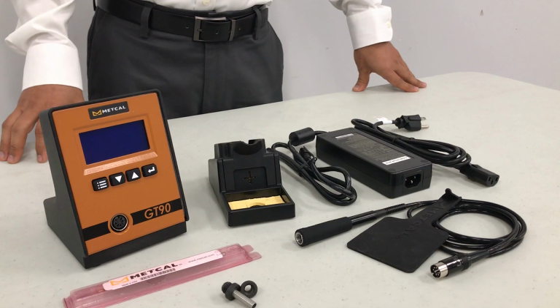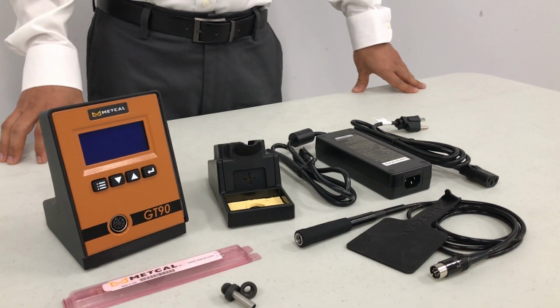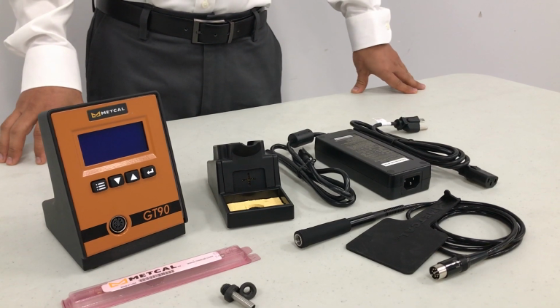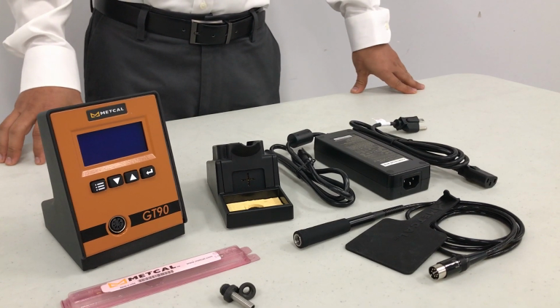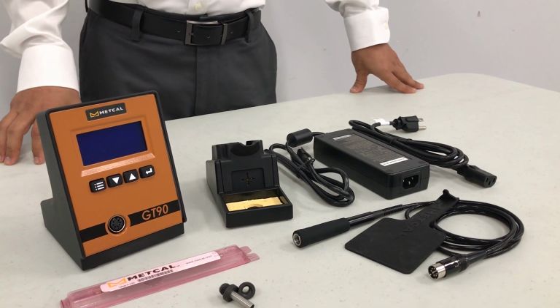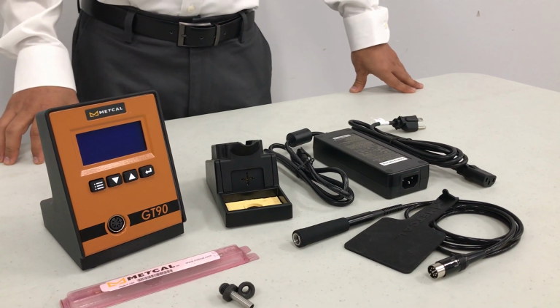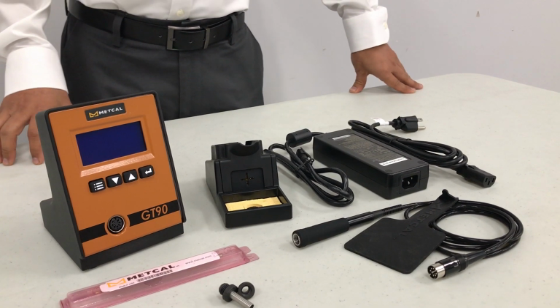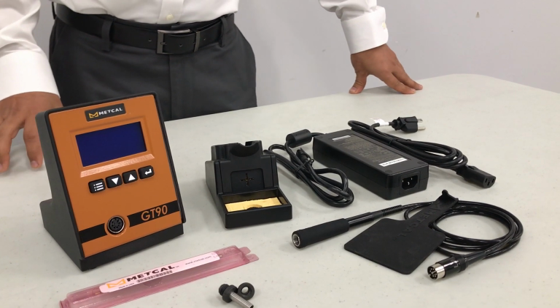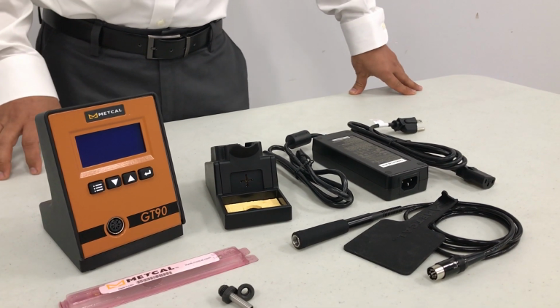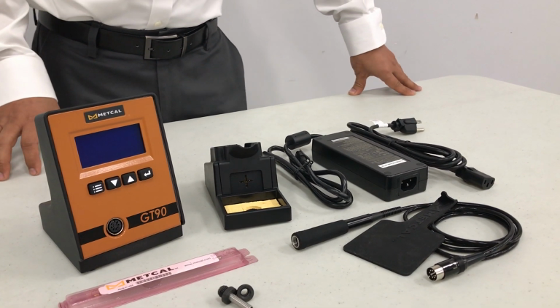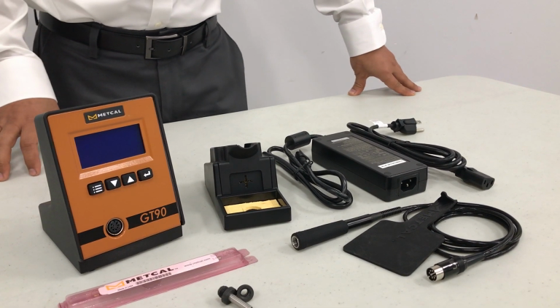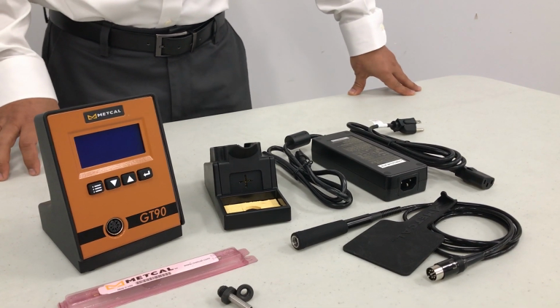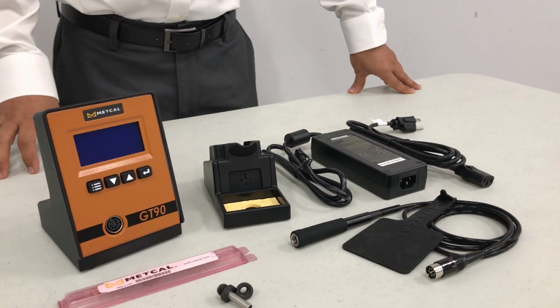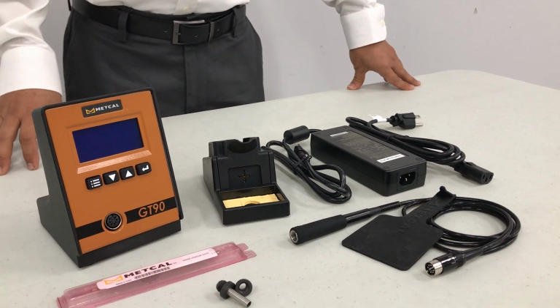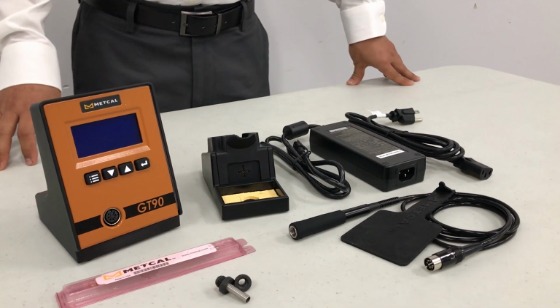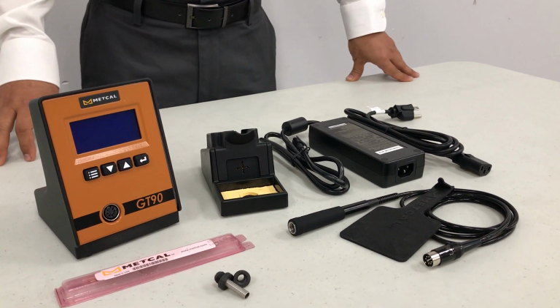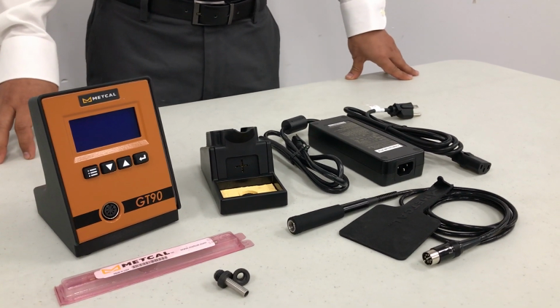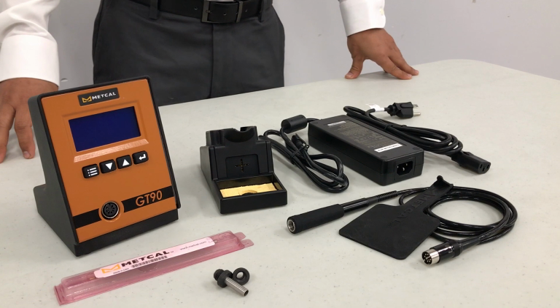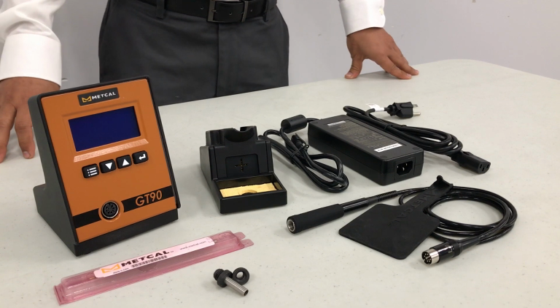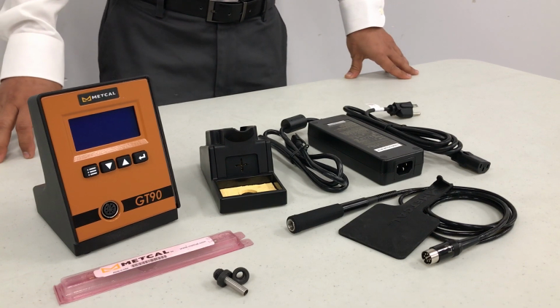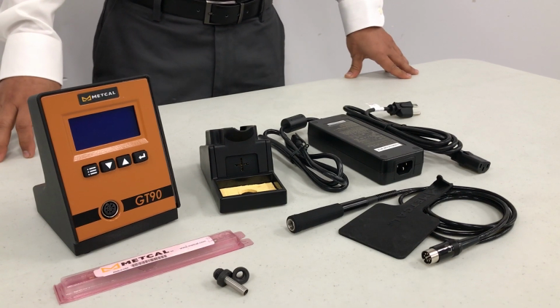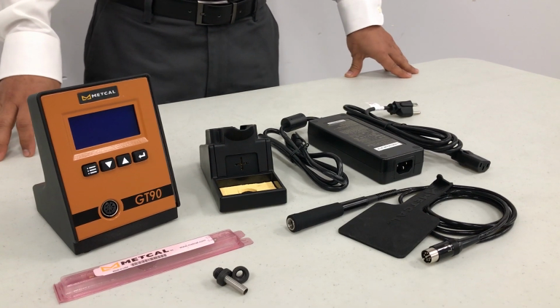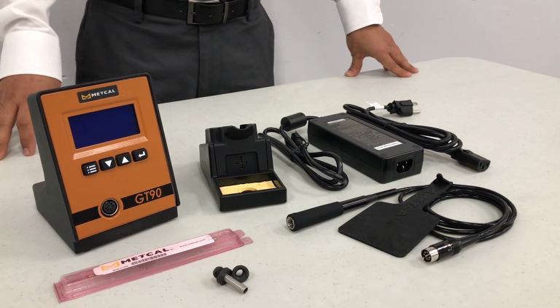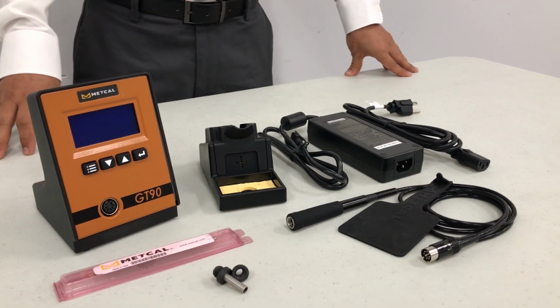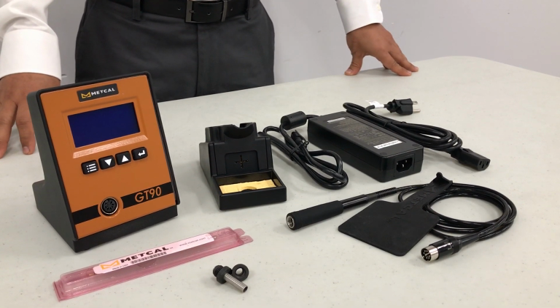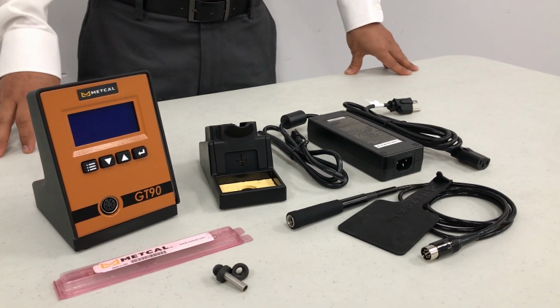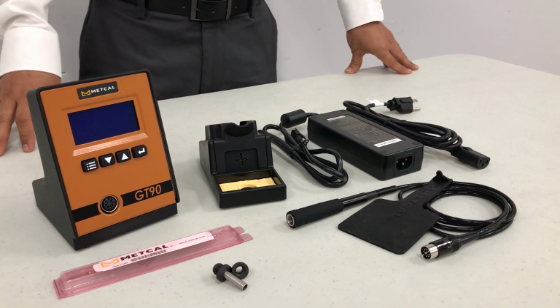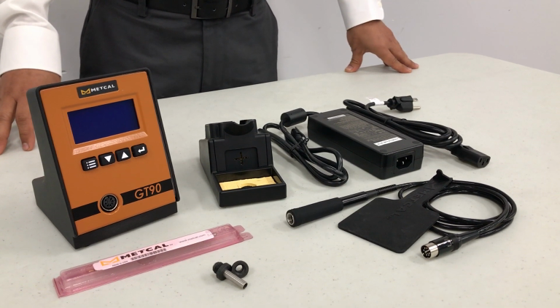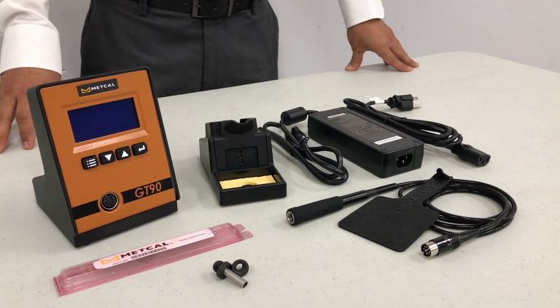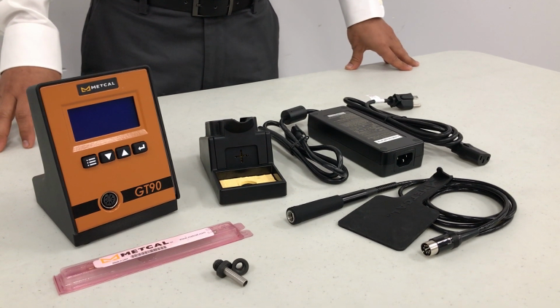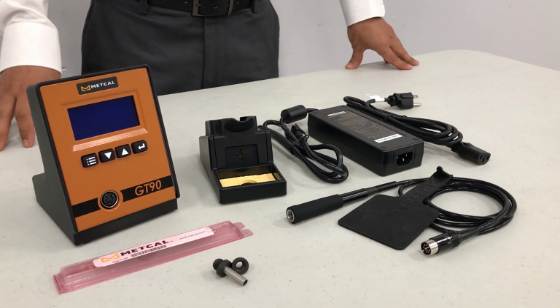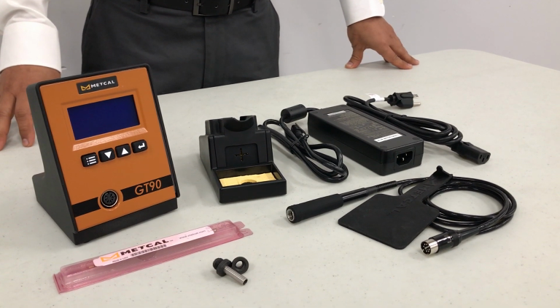In this video we're going to demonstrate how to set up your GT system. When you receive your system, this is what you're going to see in your box.